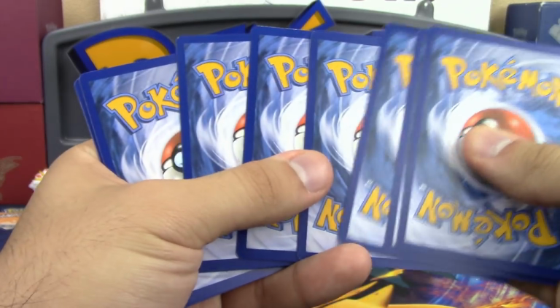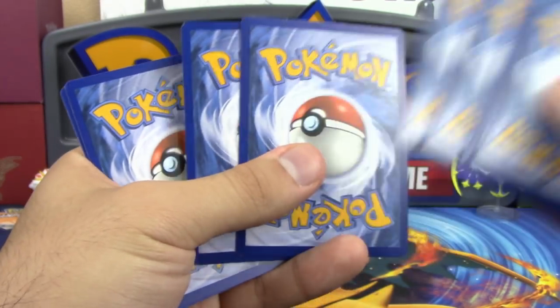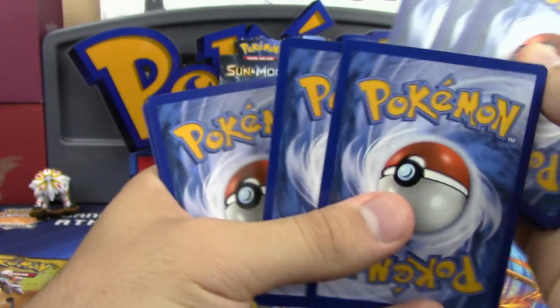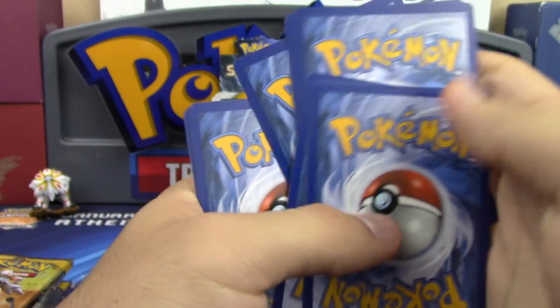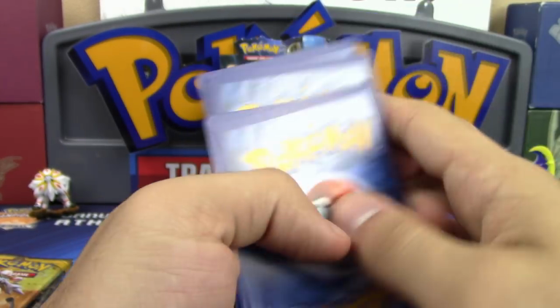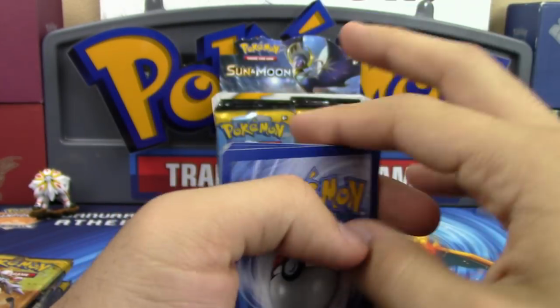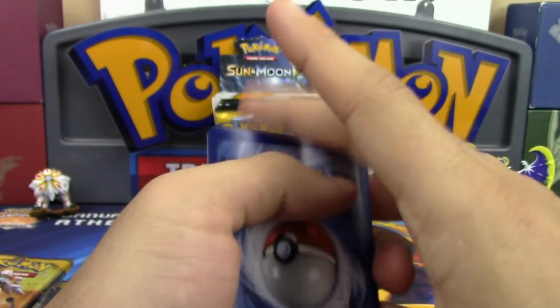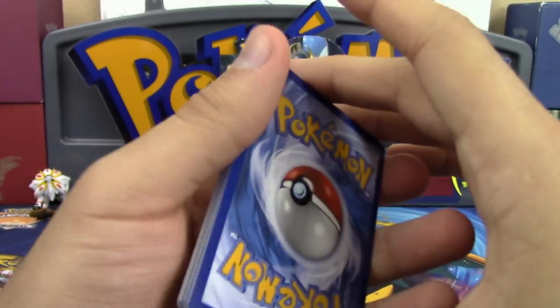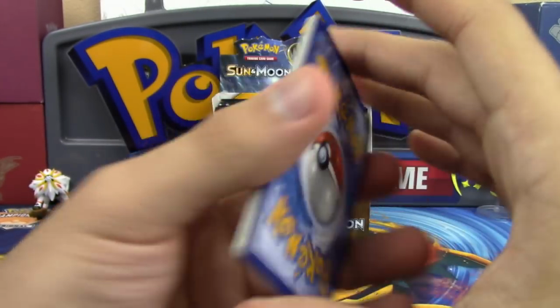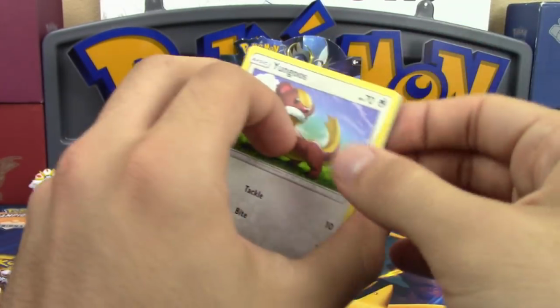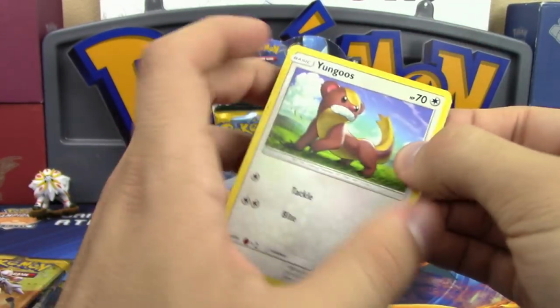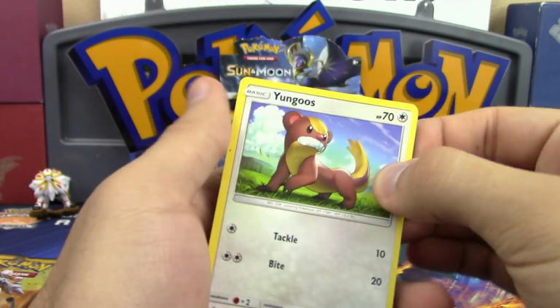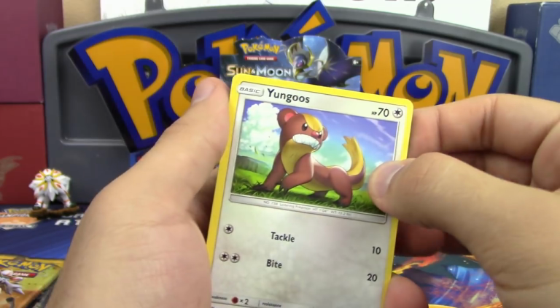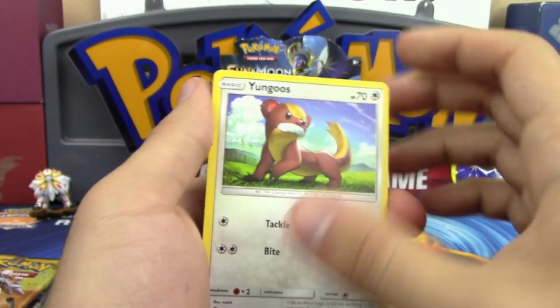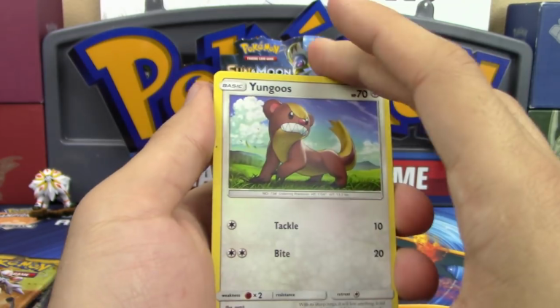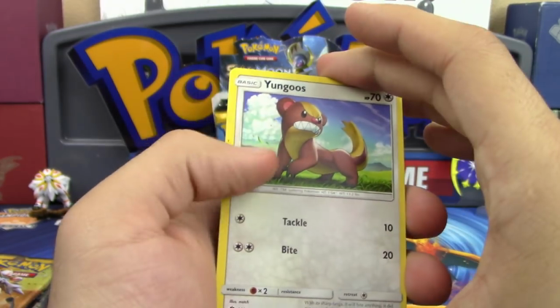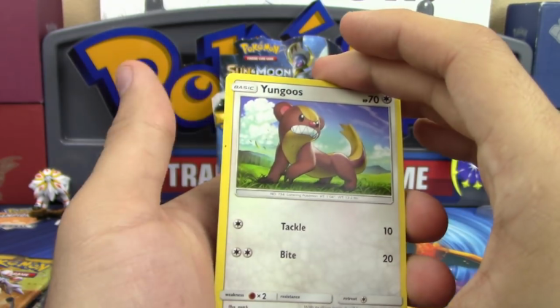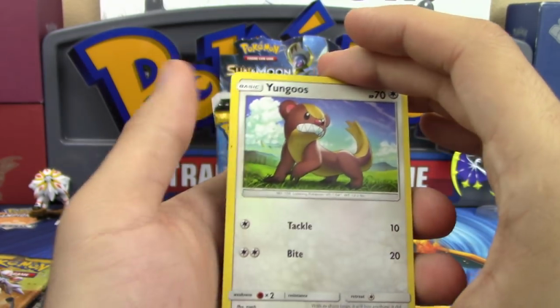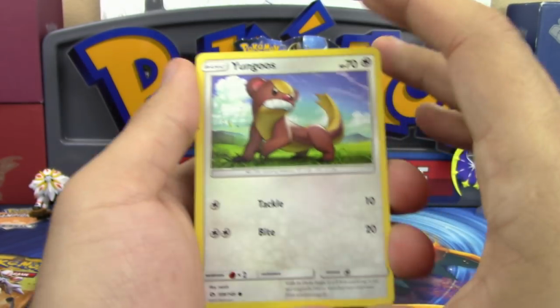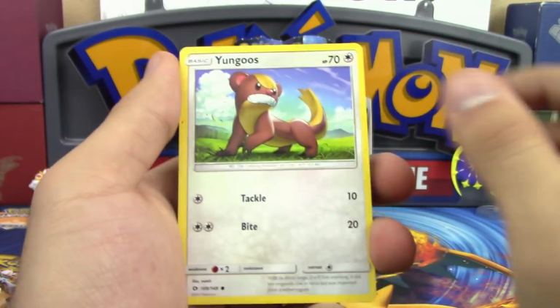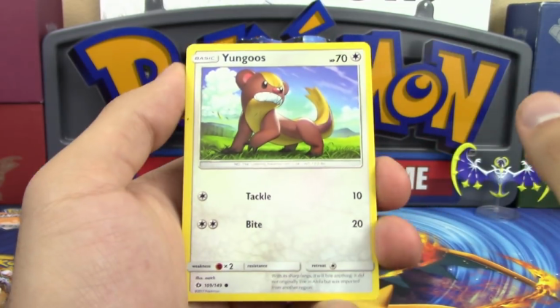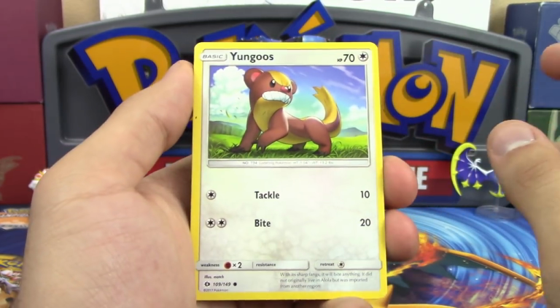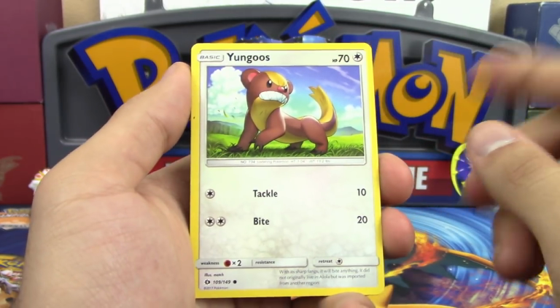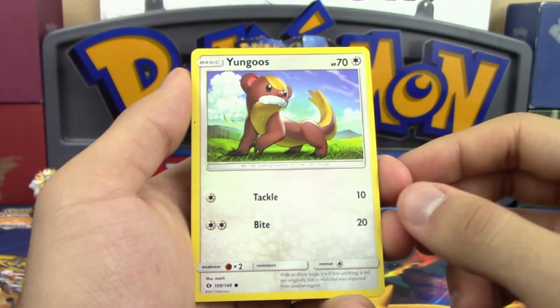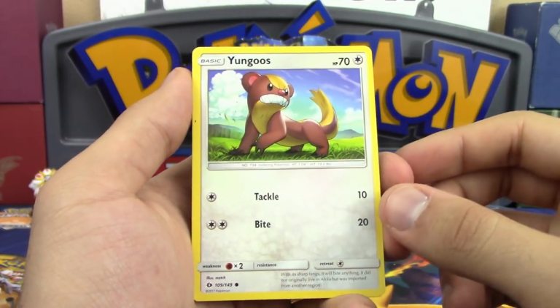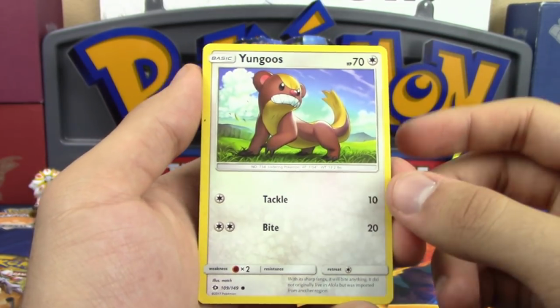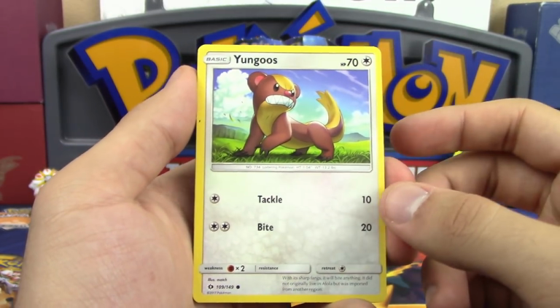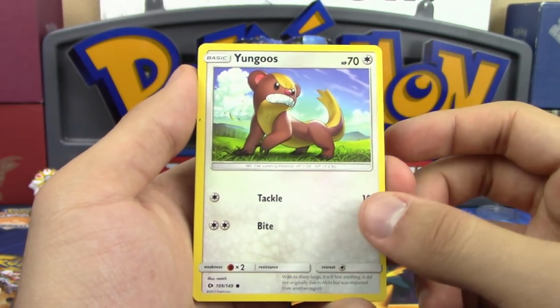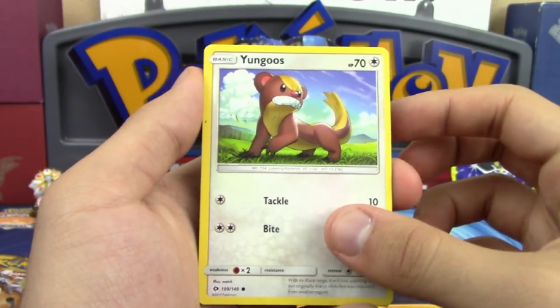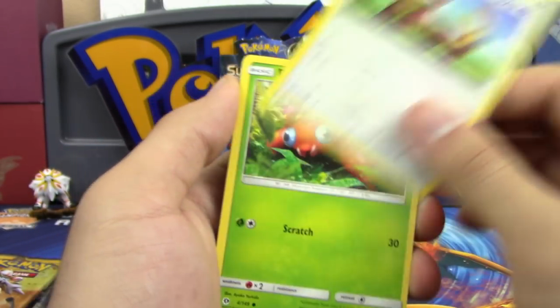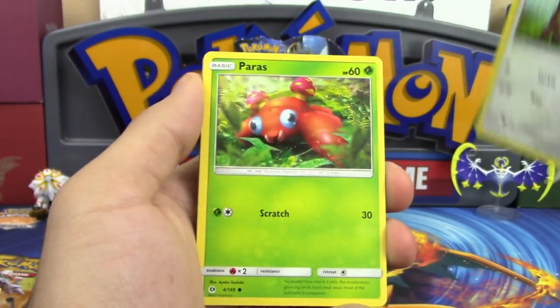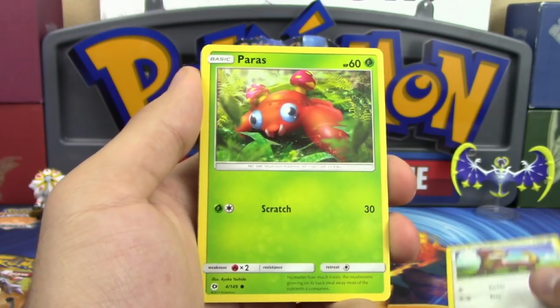Apparently you can also get ultra rares in the uncommon slot, and hyper rares are reportedly in the common section, so look out for those. First pack pulls include Yungoos, Caterpie, and Makuhita.